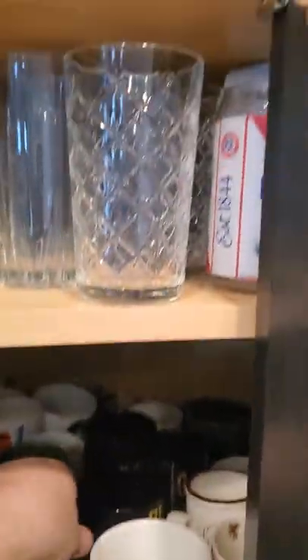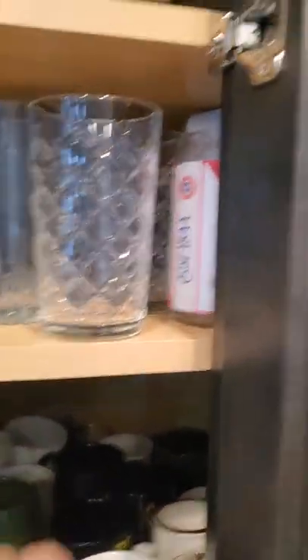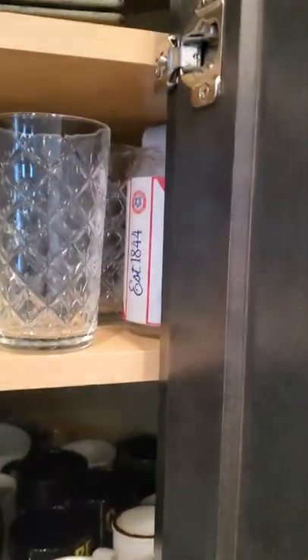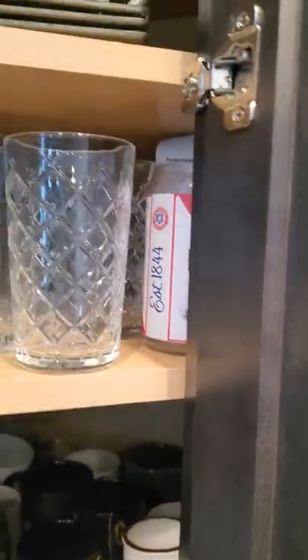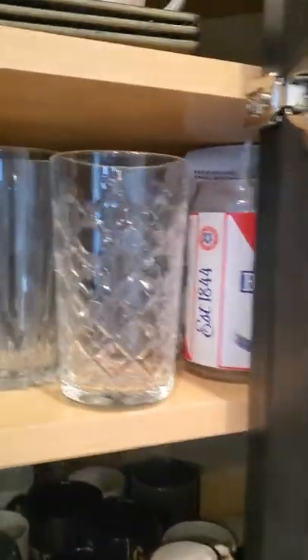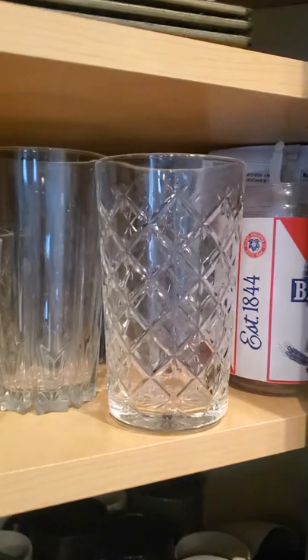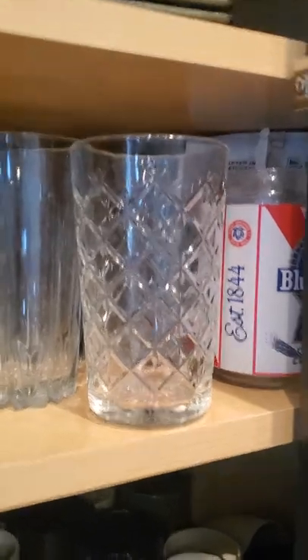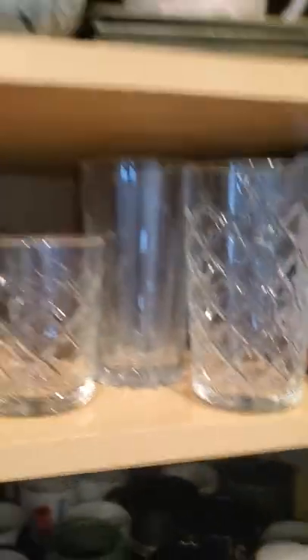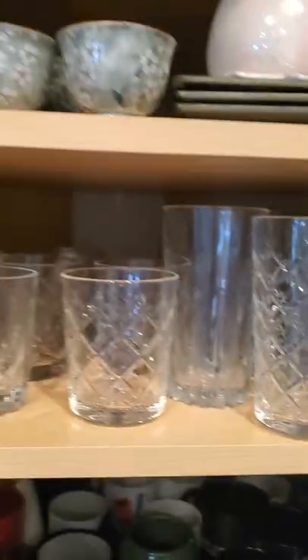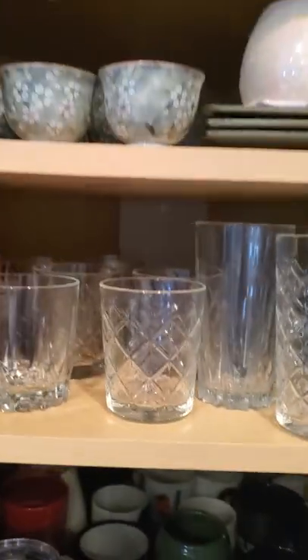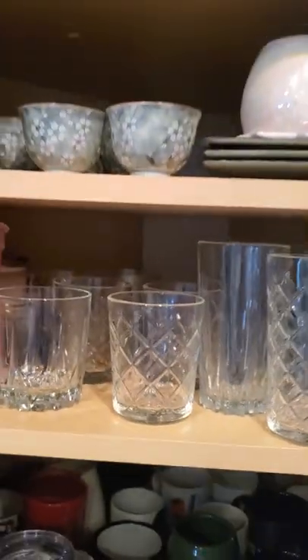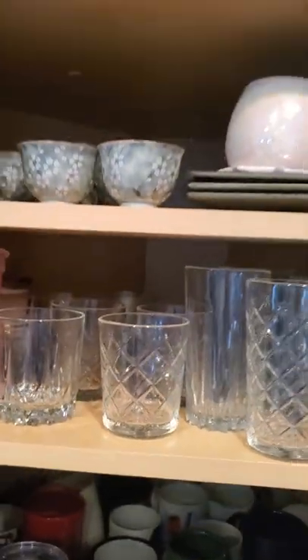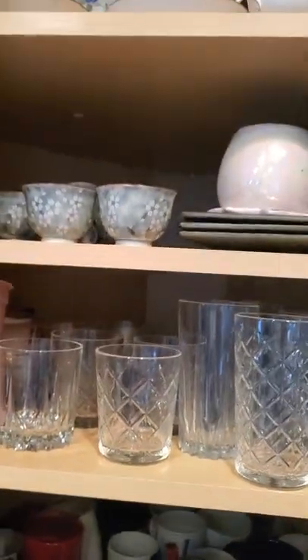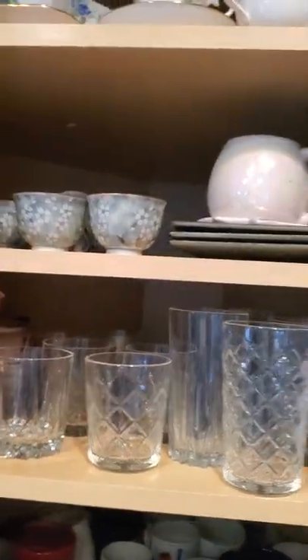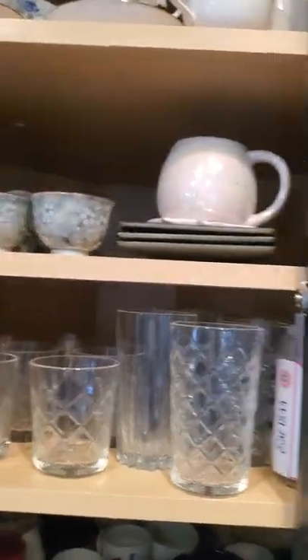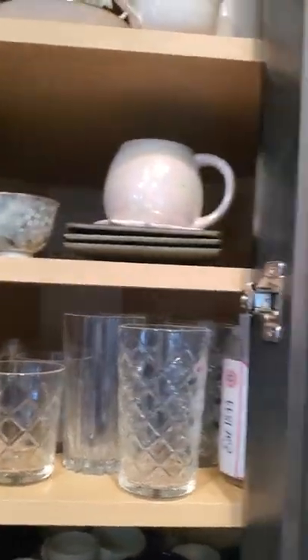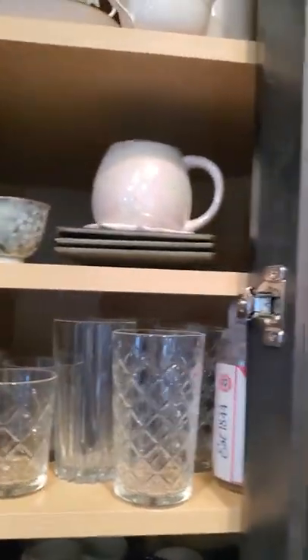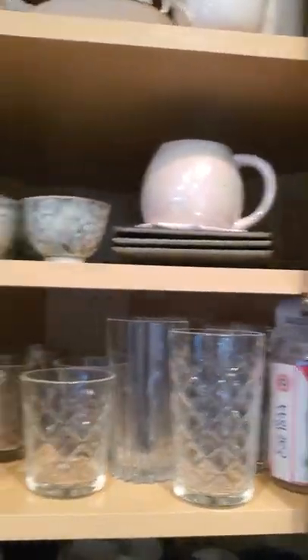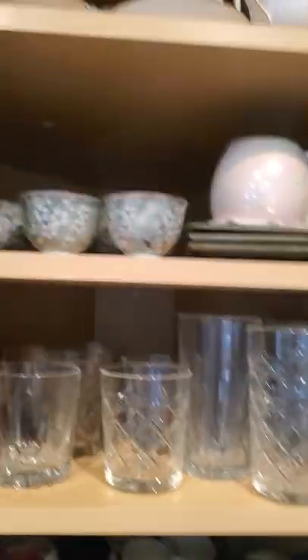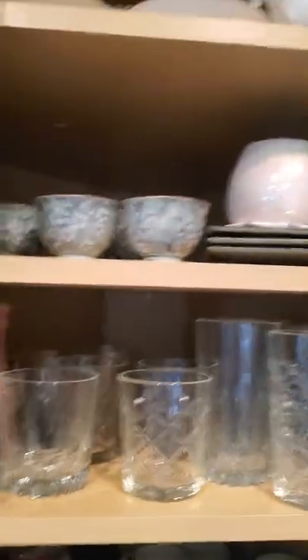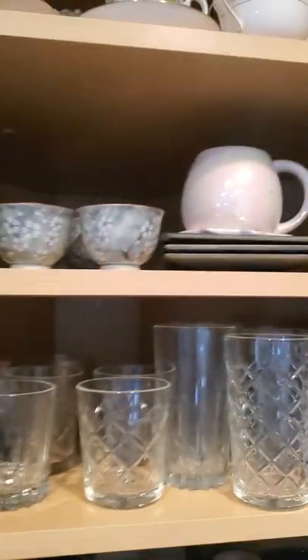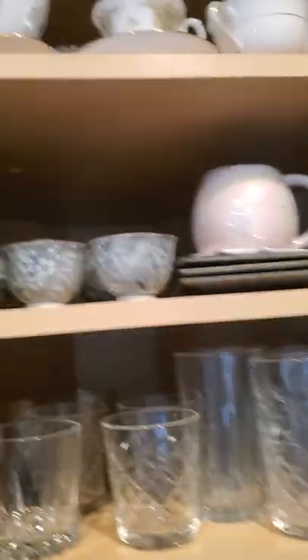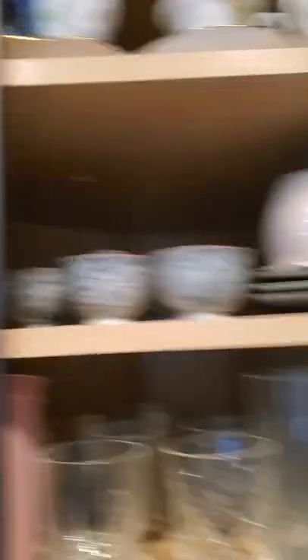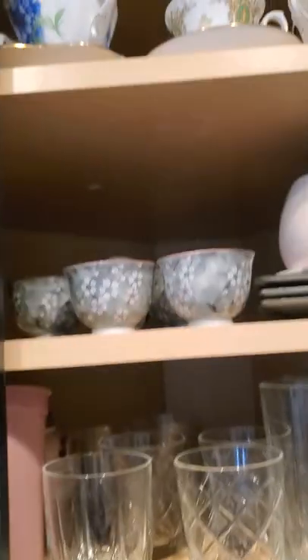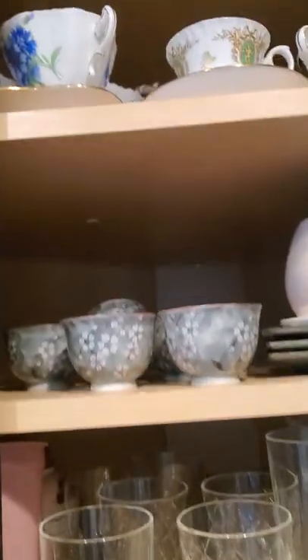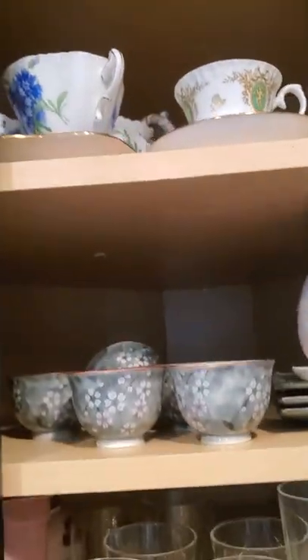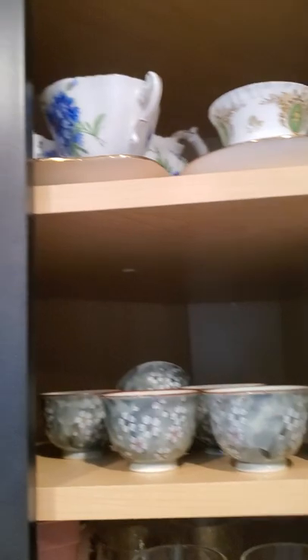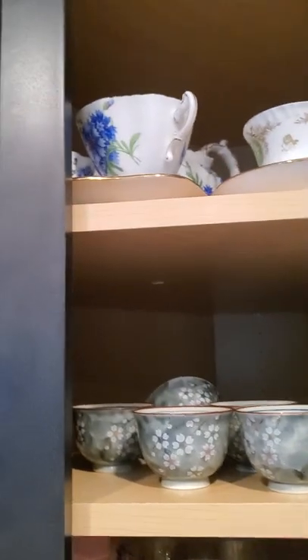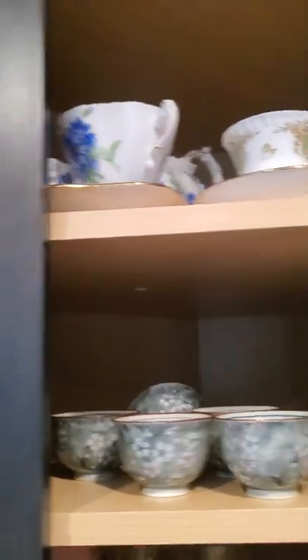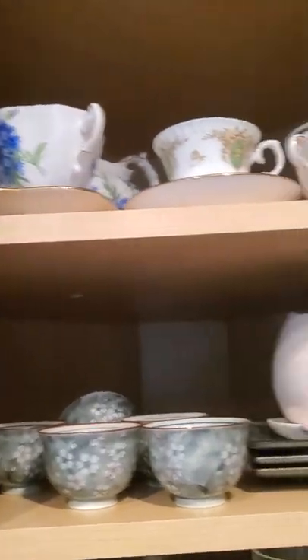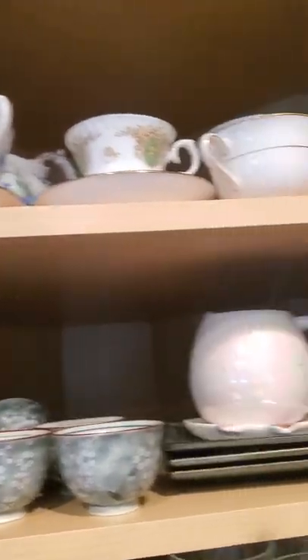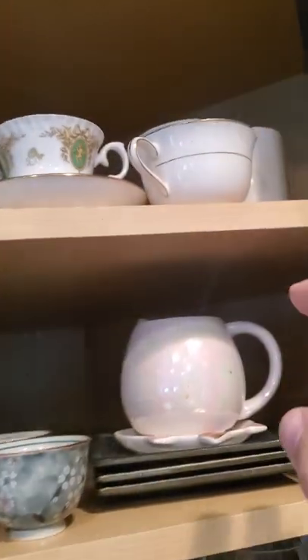I've got some Pabst Blue Ribbon cups. Up here we've got teacups — lots of stuff, like my wife's stuff. She's got some really nice ones.